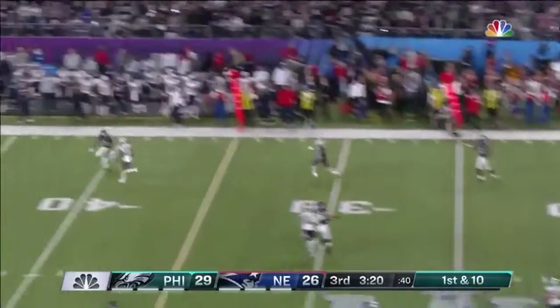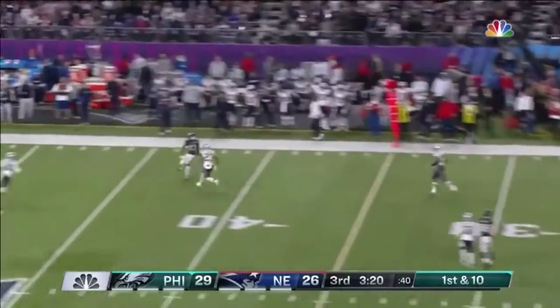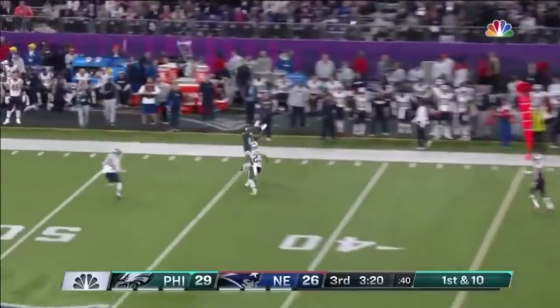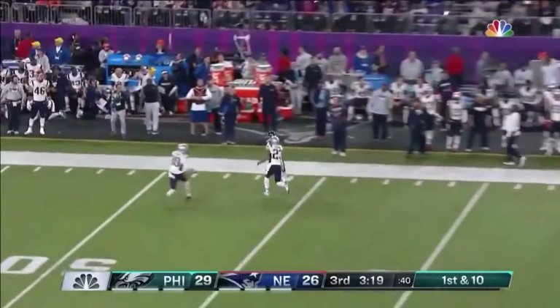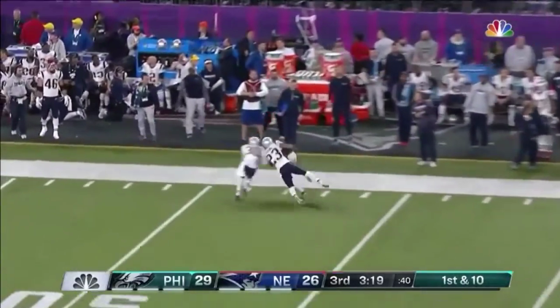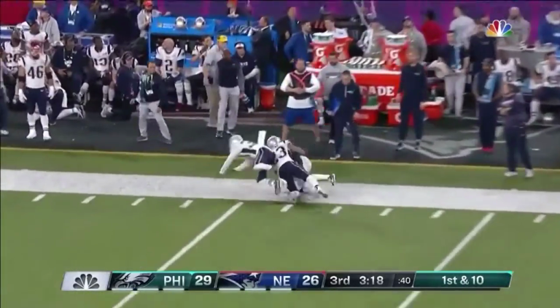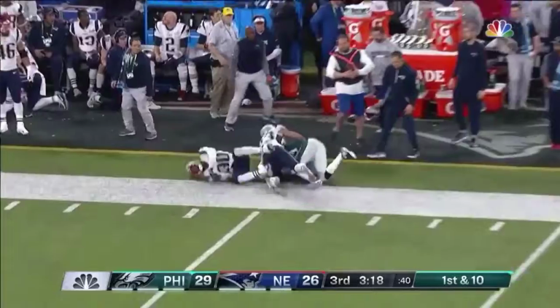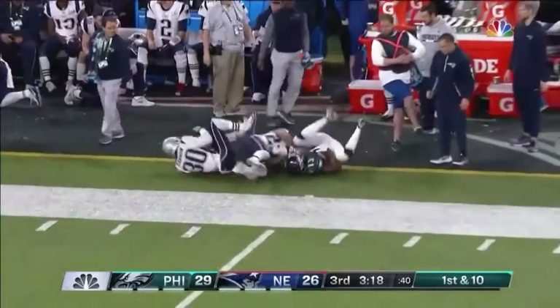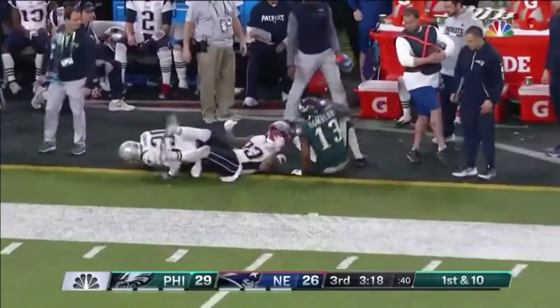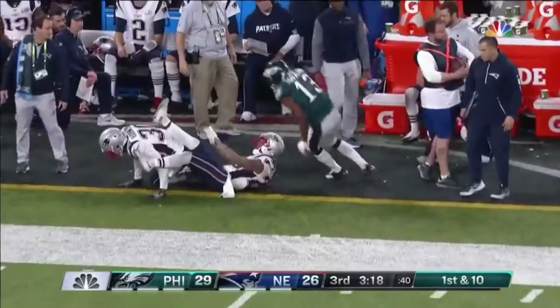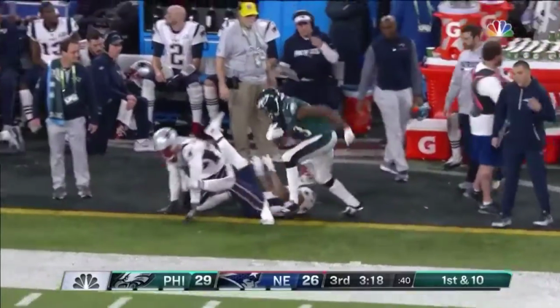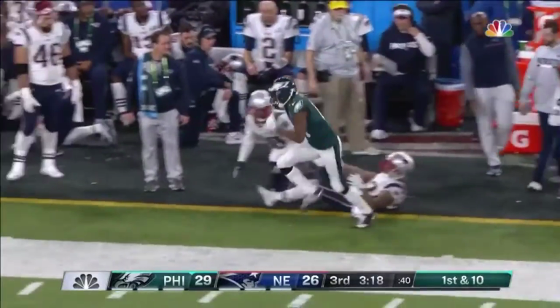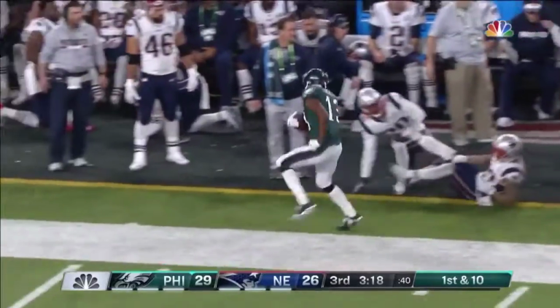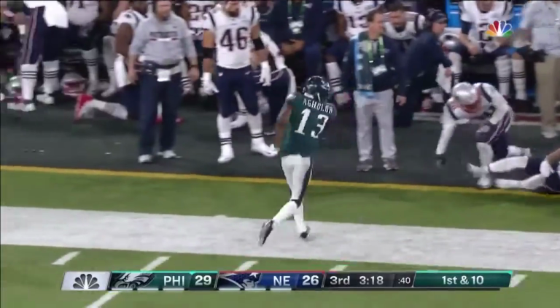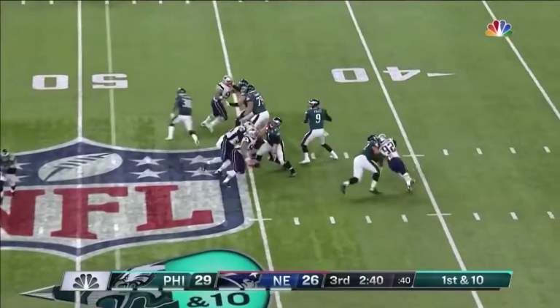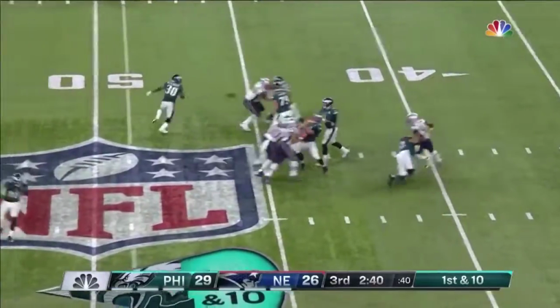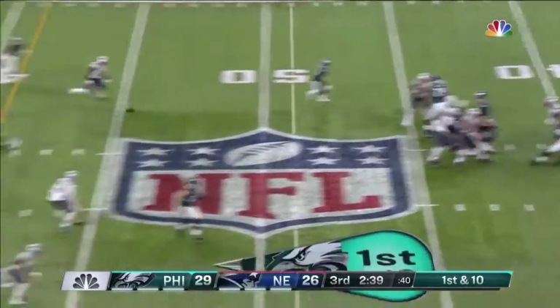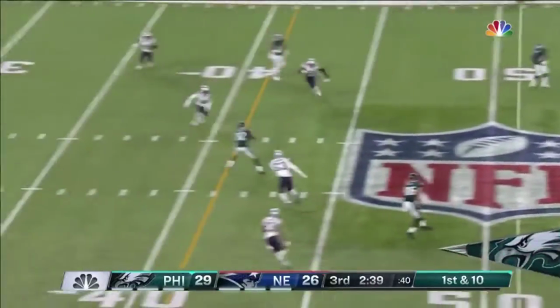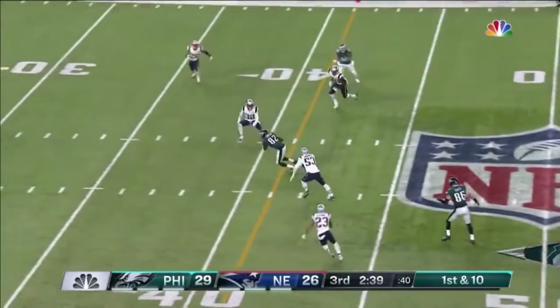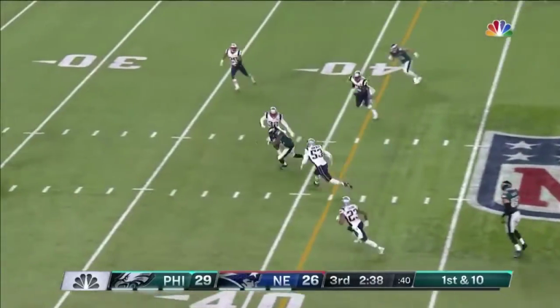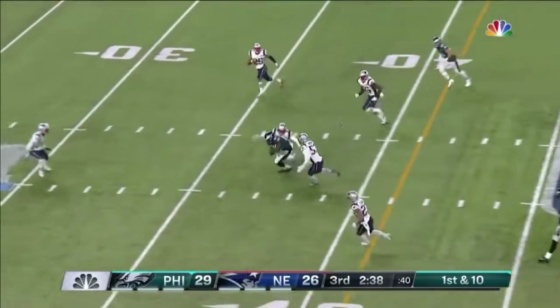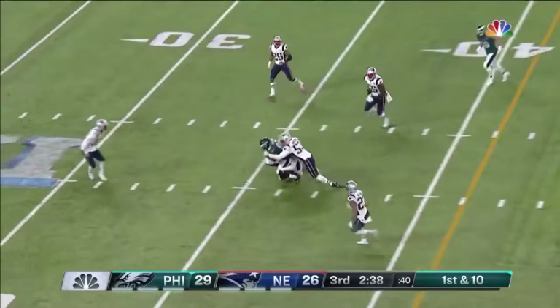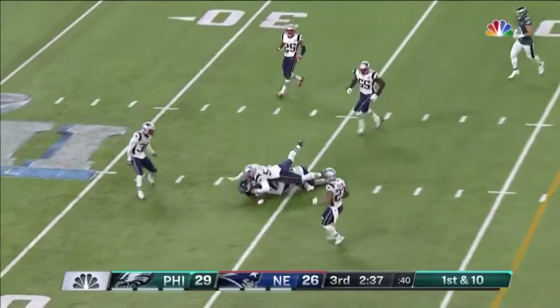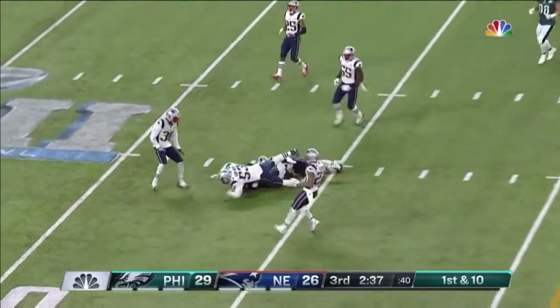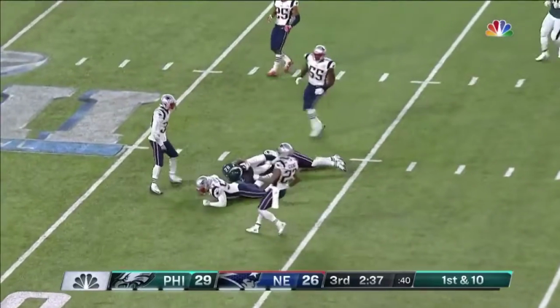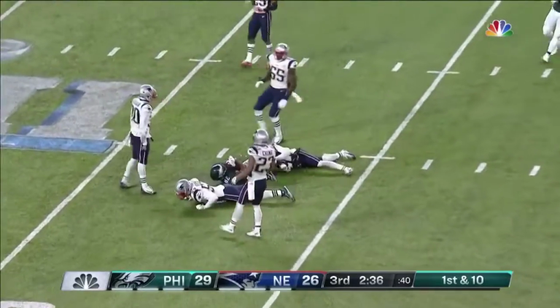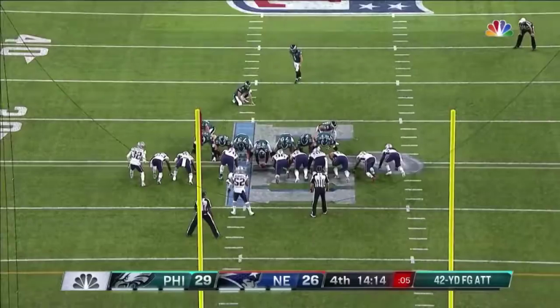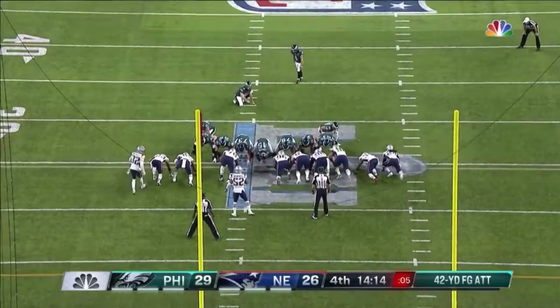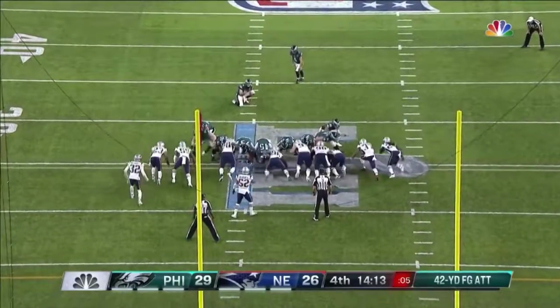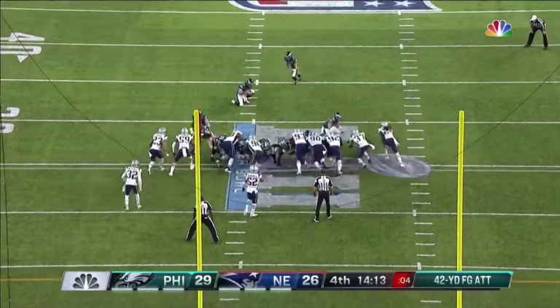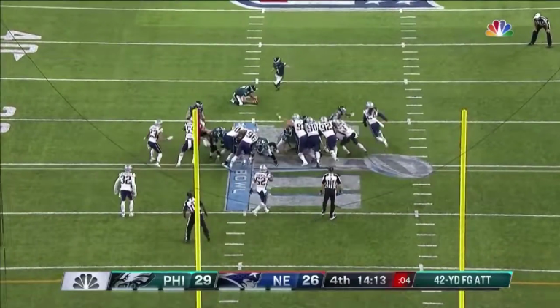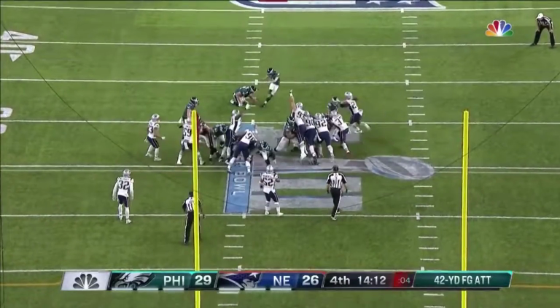Foles puts him in the stomach and throws to the sideline — pulled in along the sideline. Foles fires, caught over the middle — Torrey Smith. The Super Bowl — he would break that here.